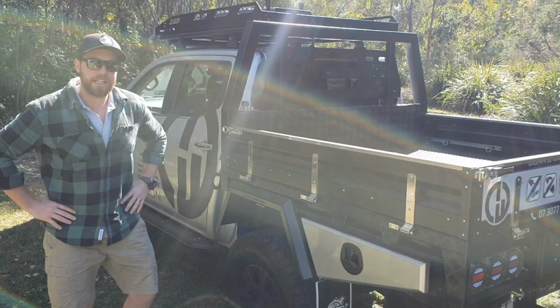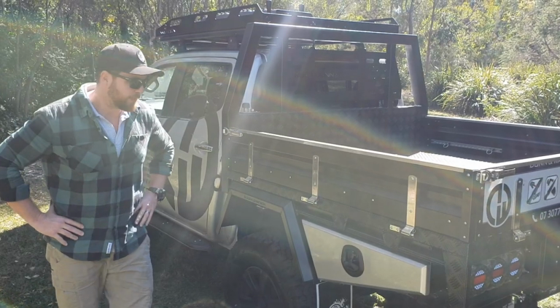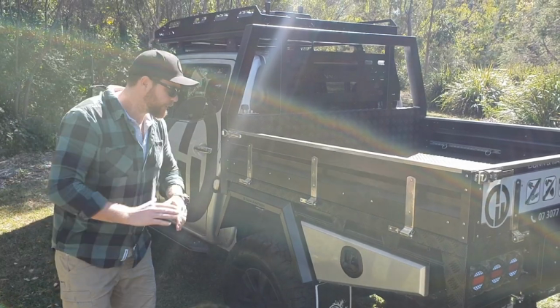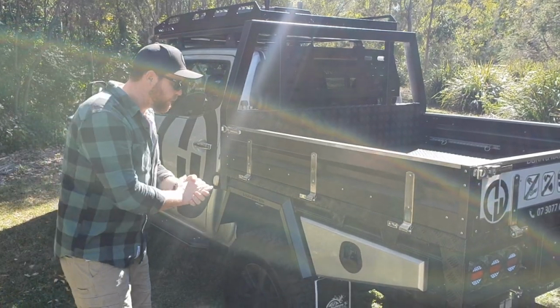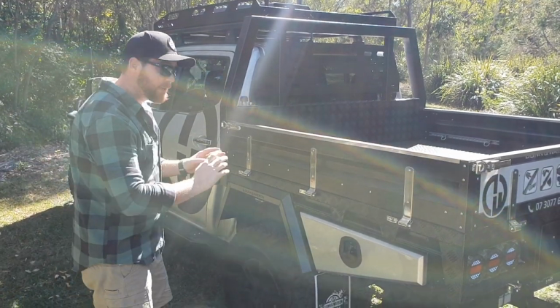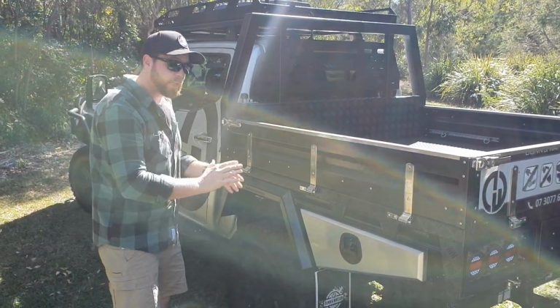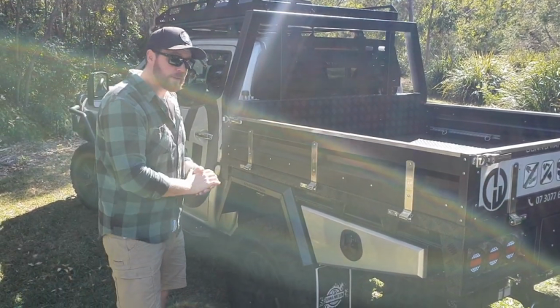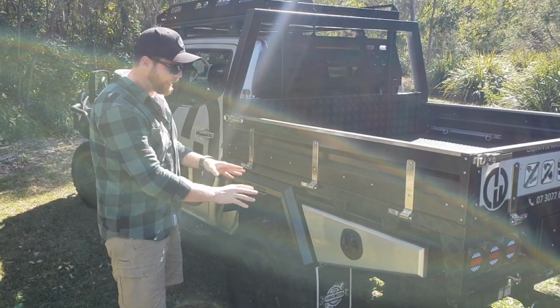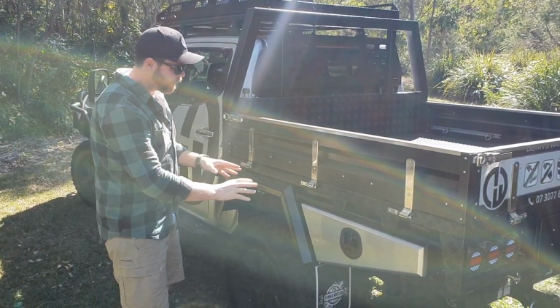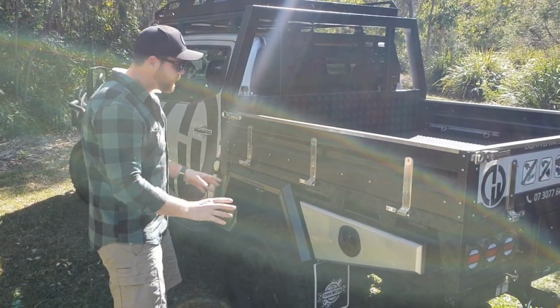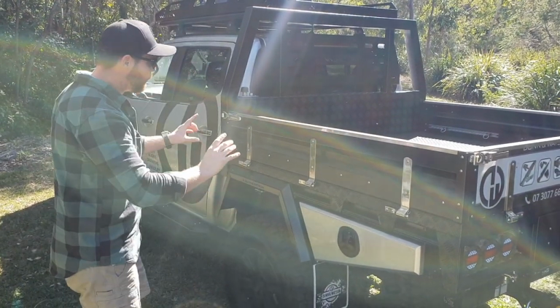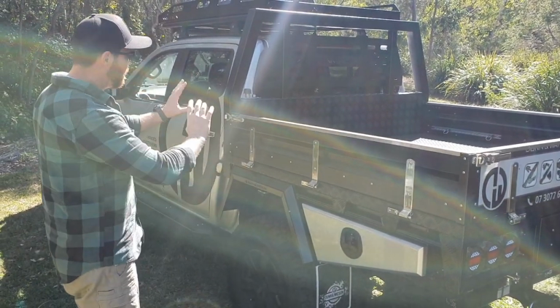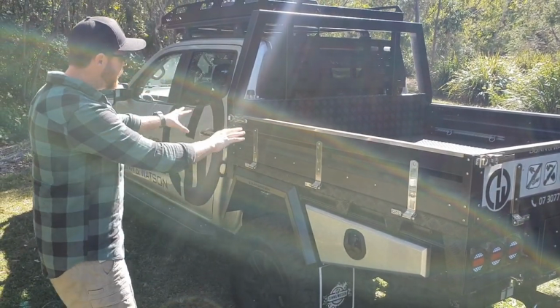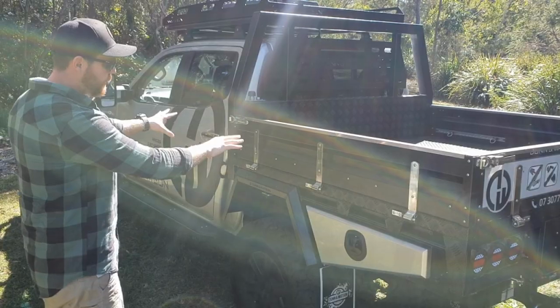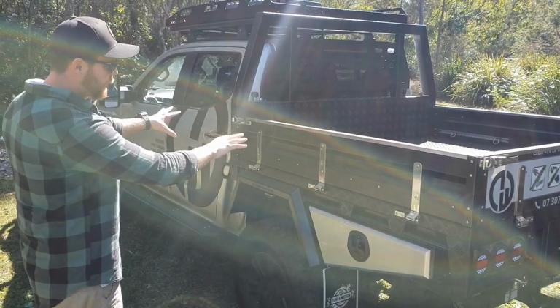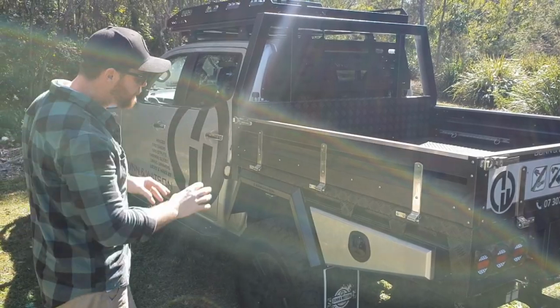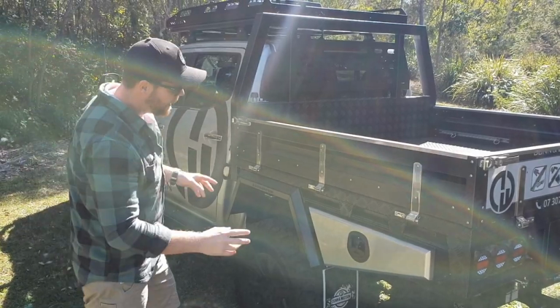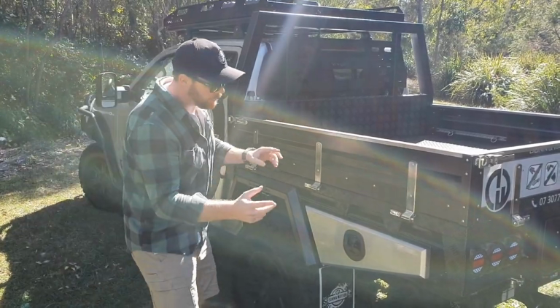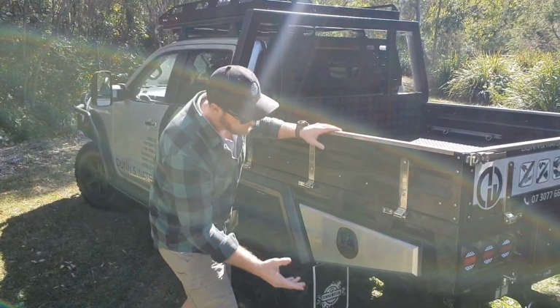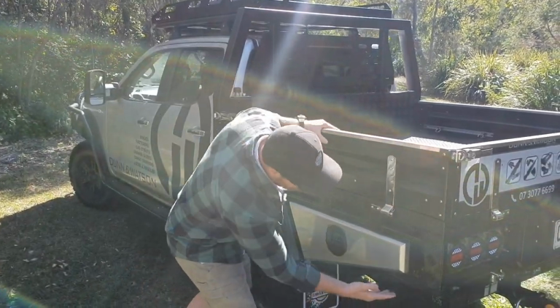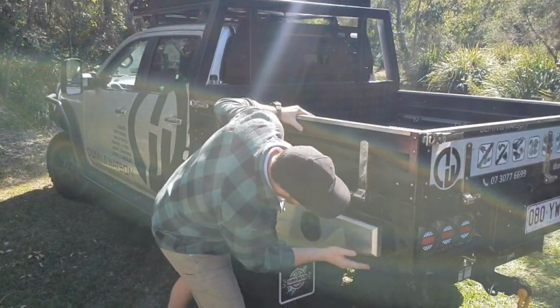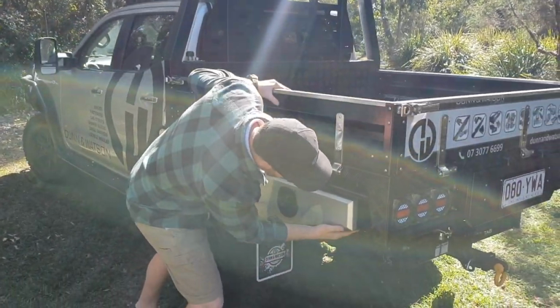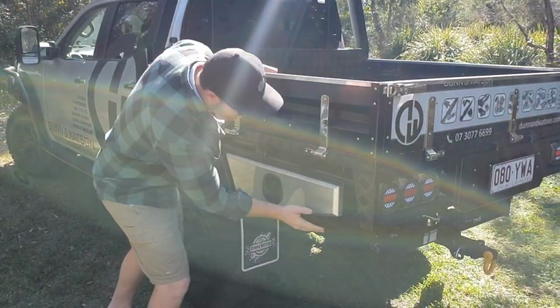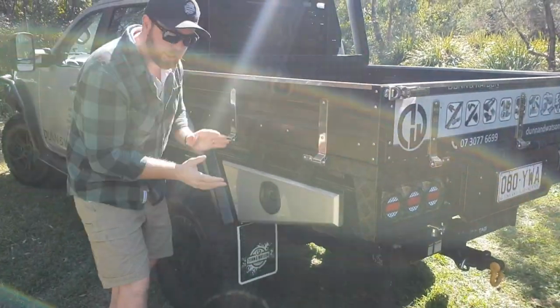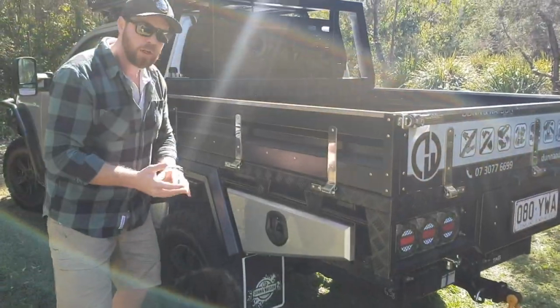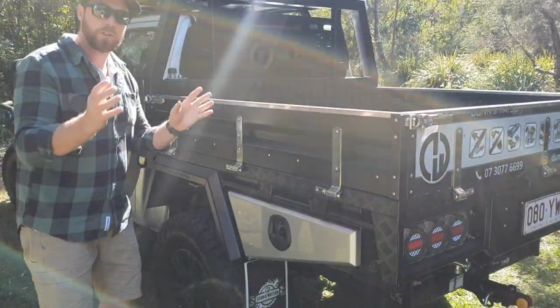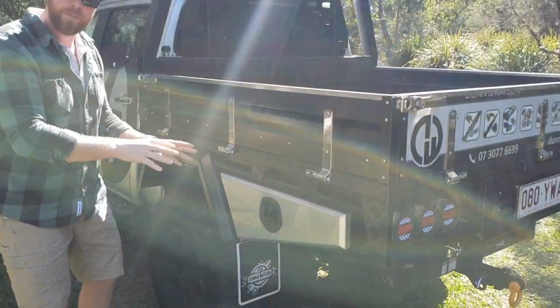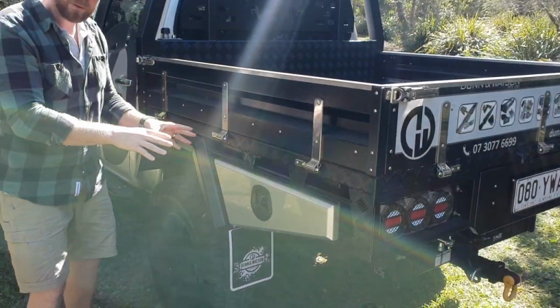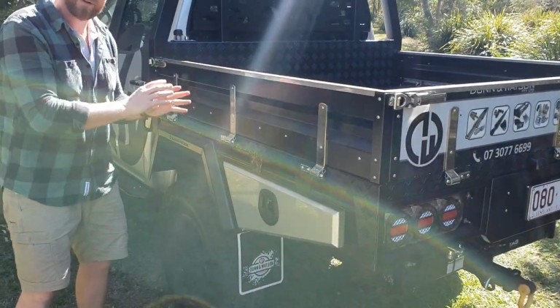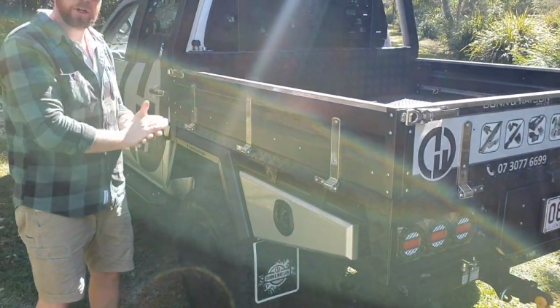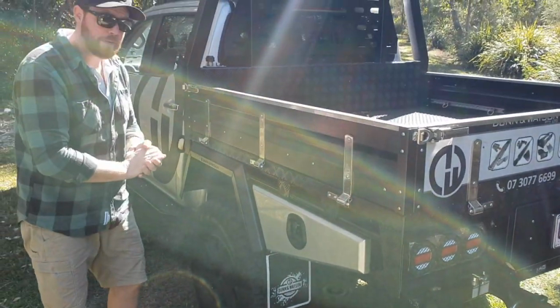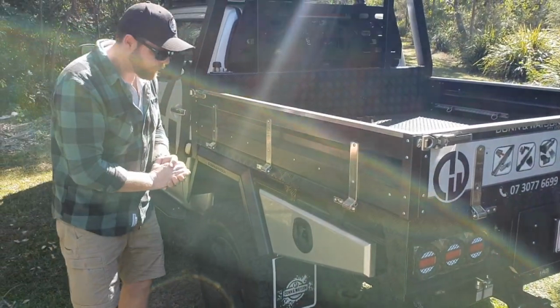It's Dallas here from Dun & Watson, just showing you our single tapered wheel arch toolboxes. We've just got one fitted here to our tradie tray. That's called a single taper because it's just got the one taper like so. You'll also know we have a double taper on our side if you're after that look.